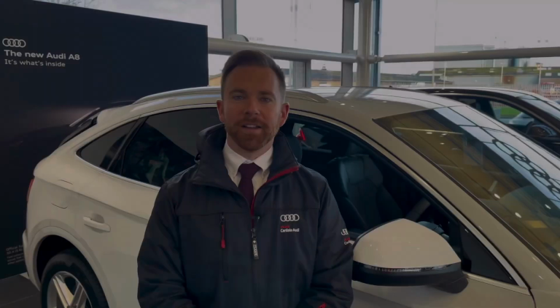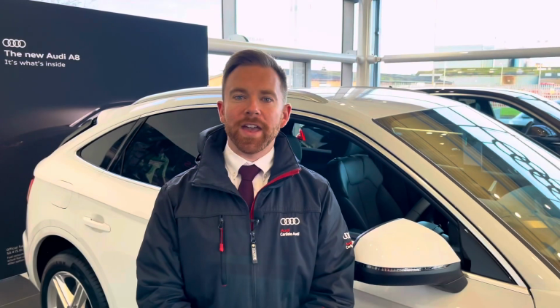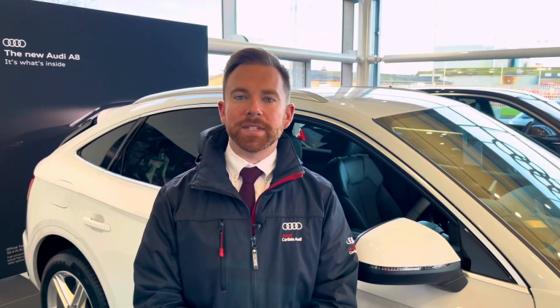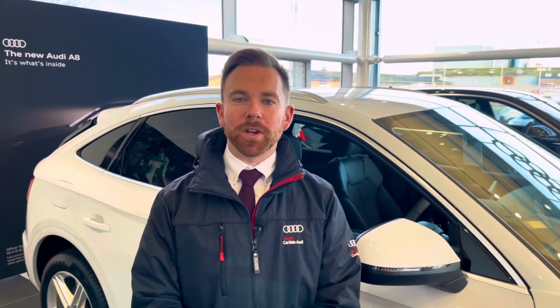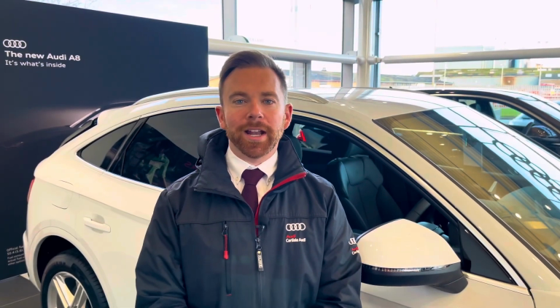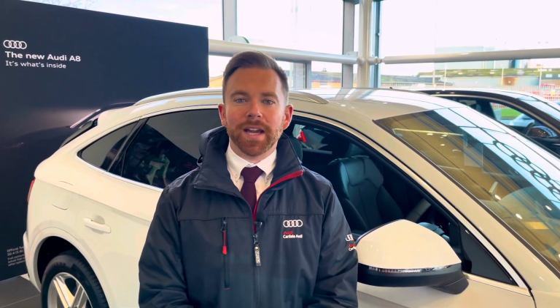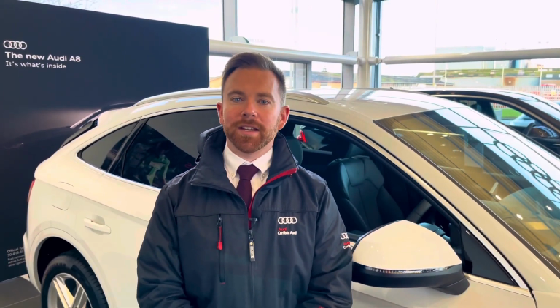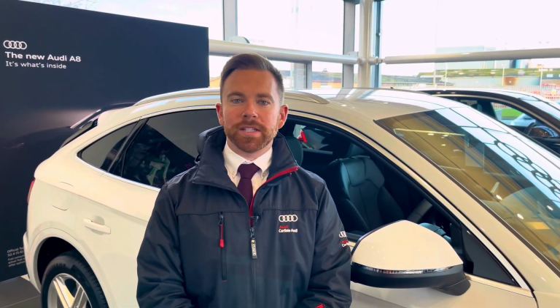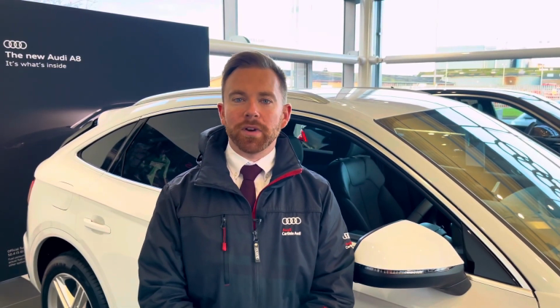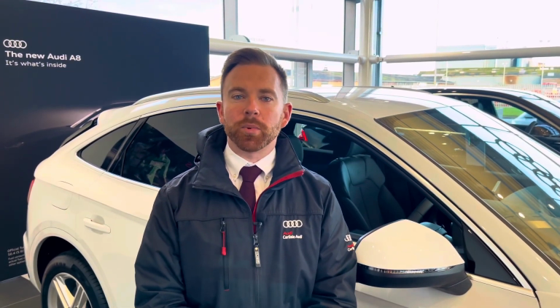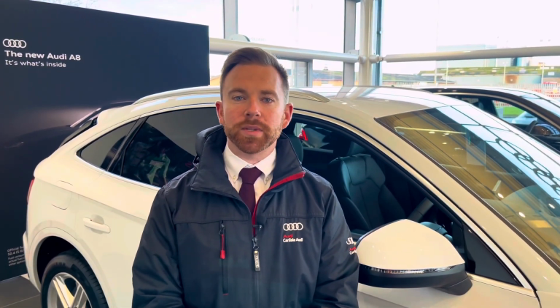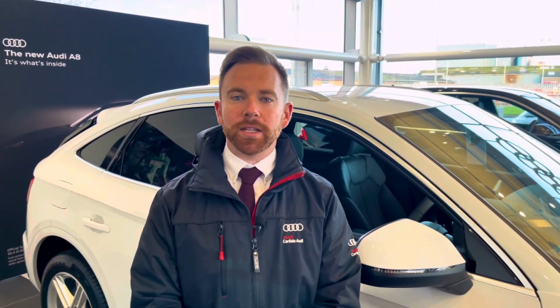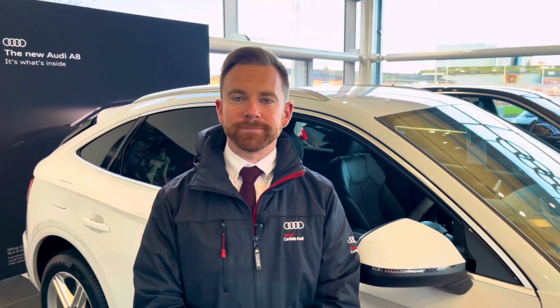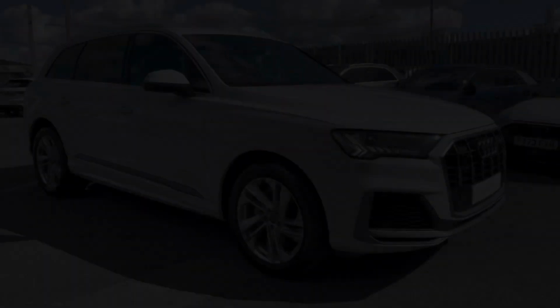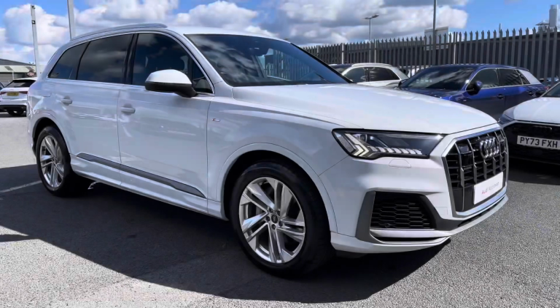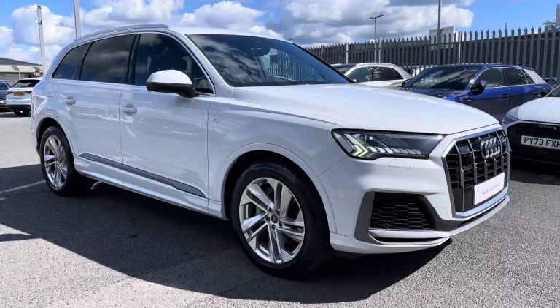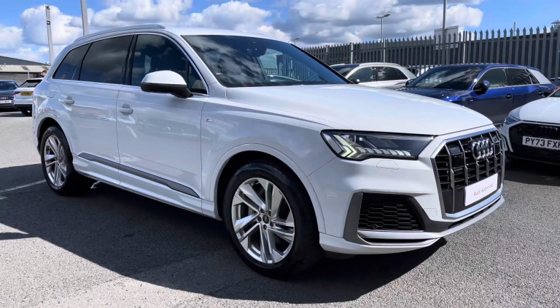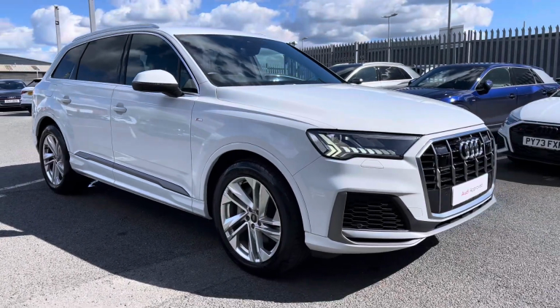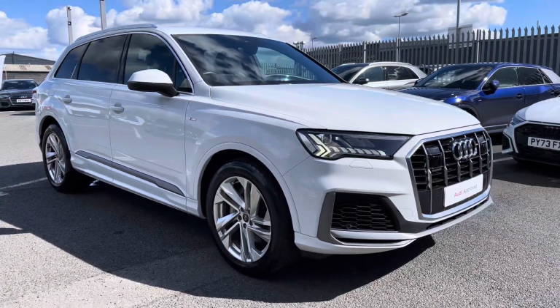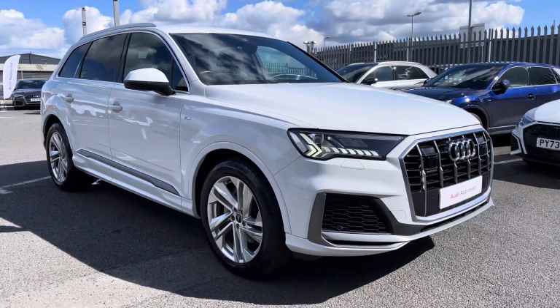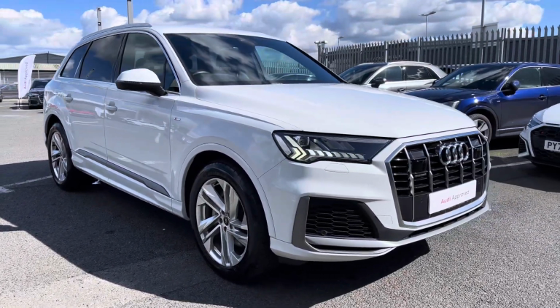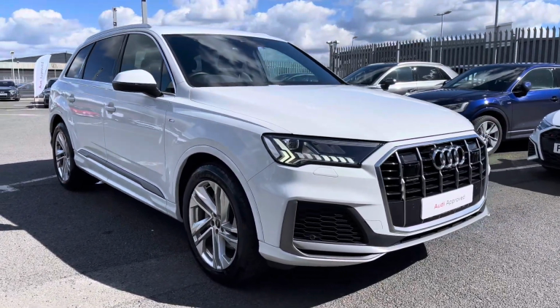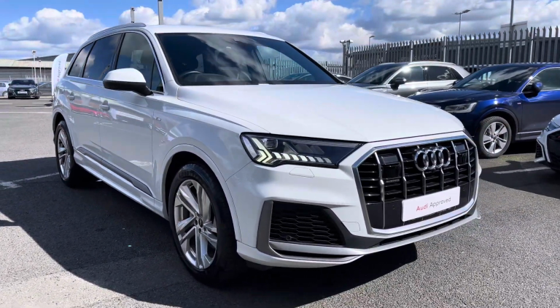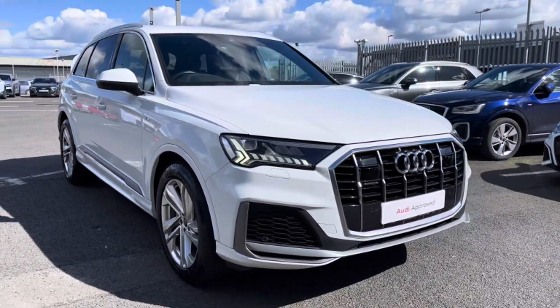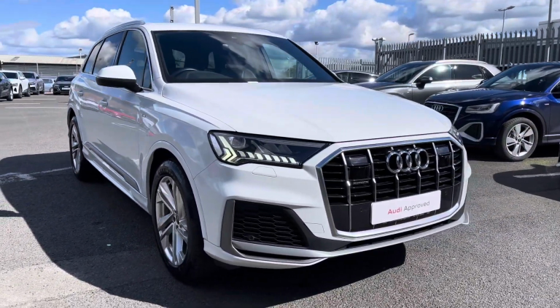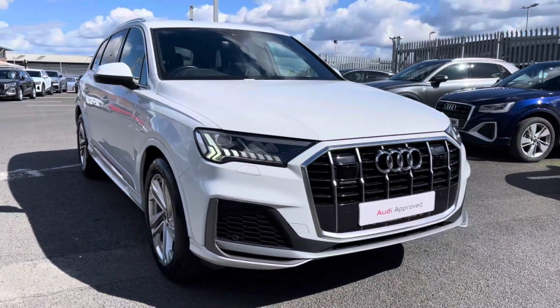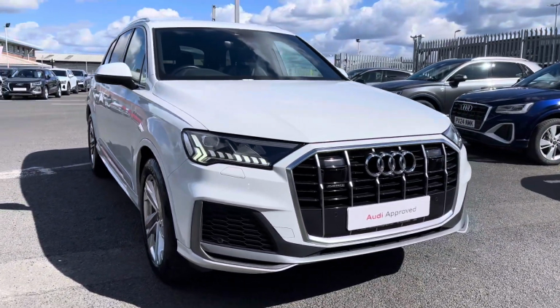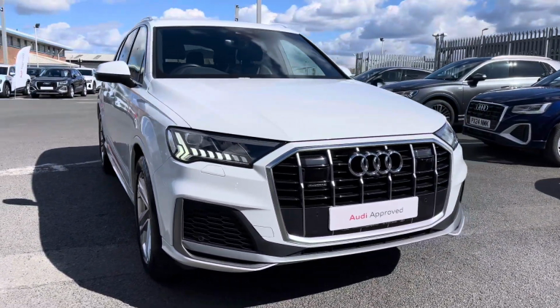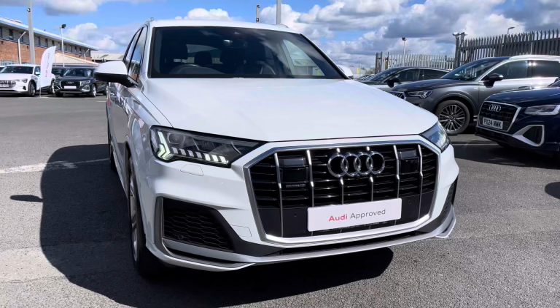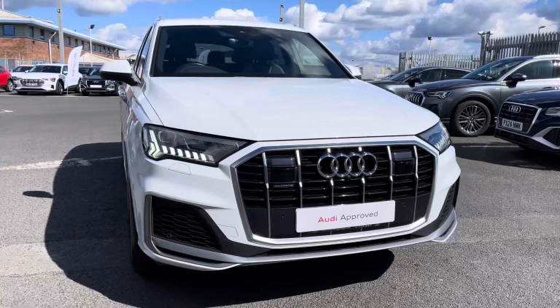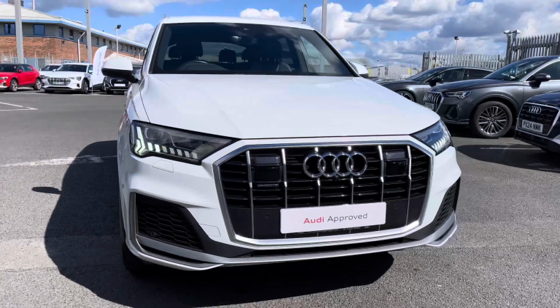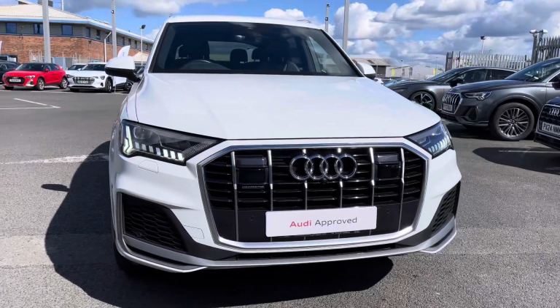Hi there, my name is Dan from Carlisle Audi and today I'll be taking you around this to preview this Audi. Here we have this lovely example of a Q7 S-Line 55 TFSI Quattro, finished in Glacier White metallic paintwork.